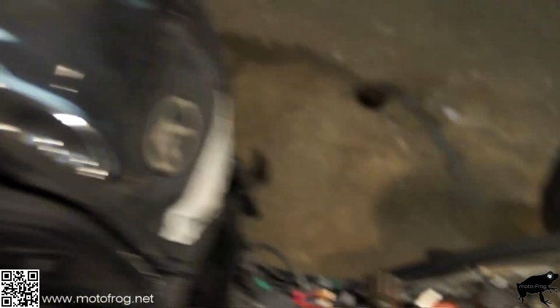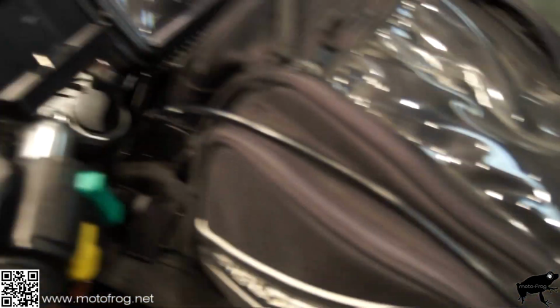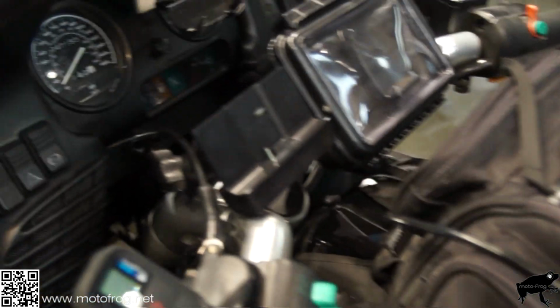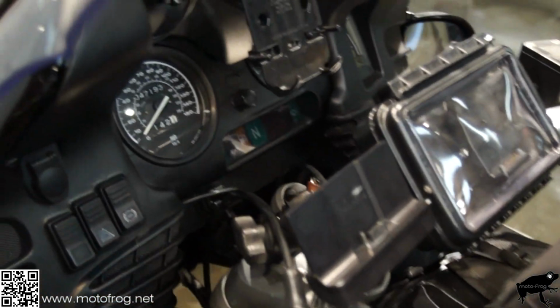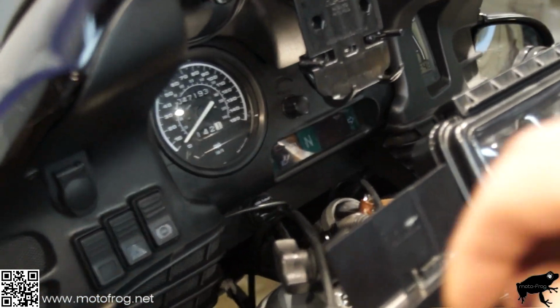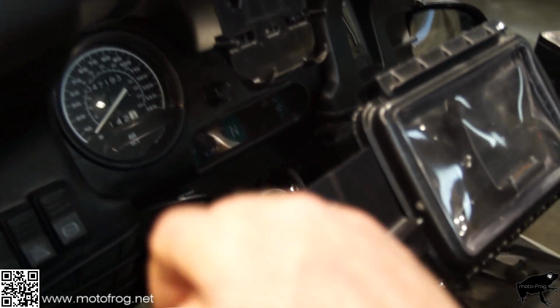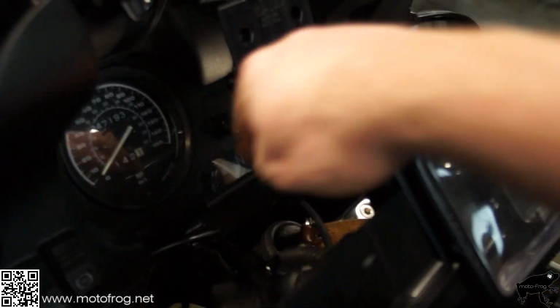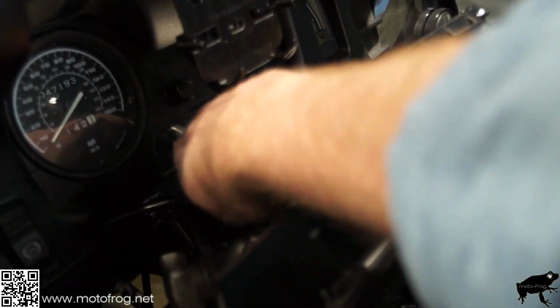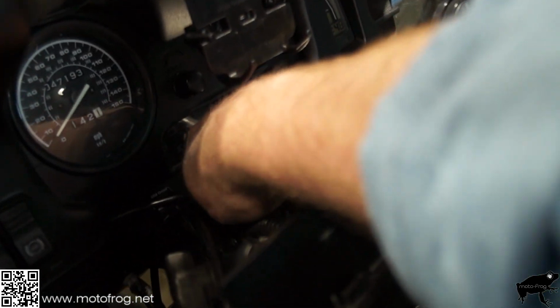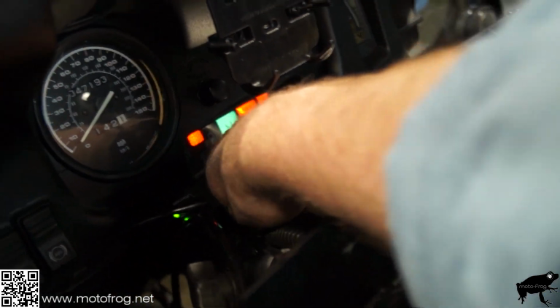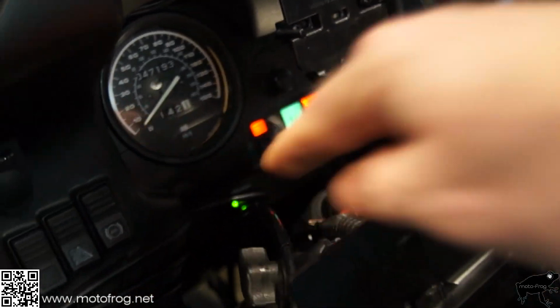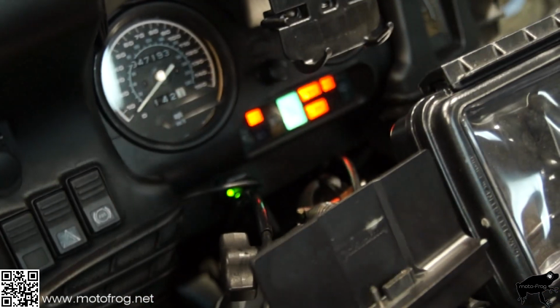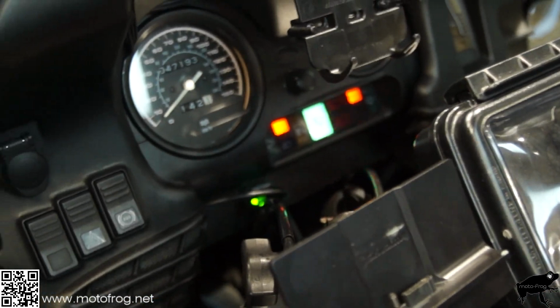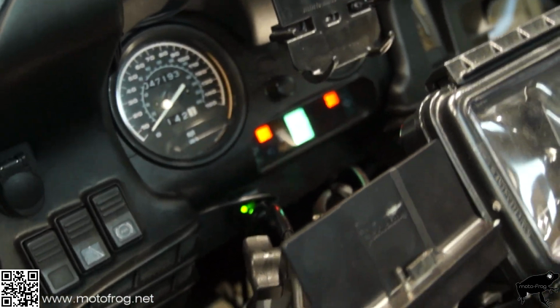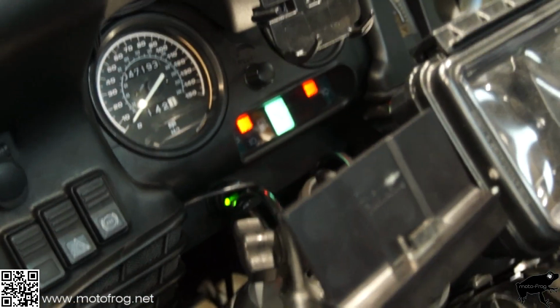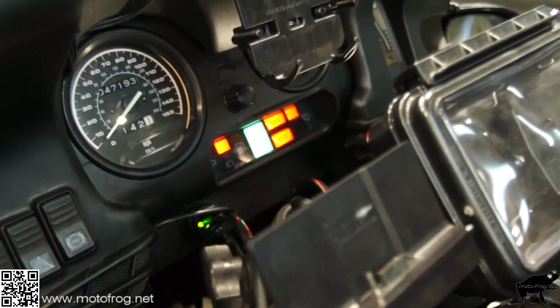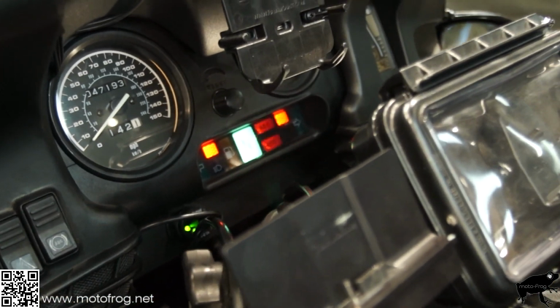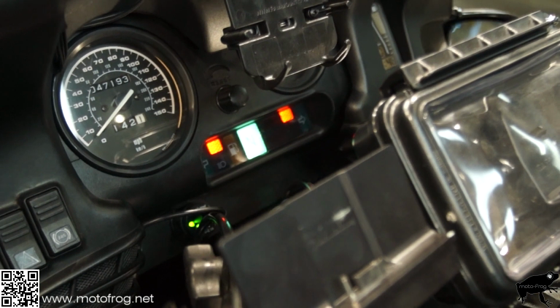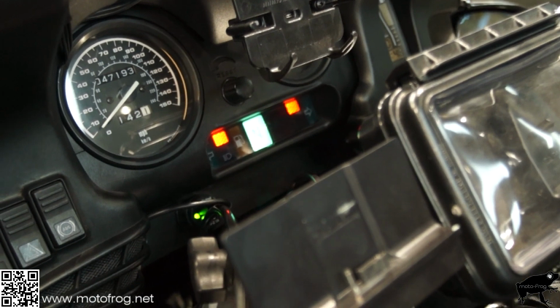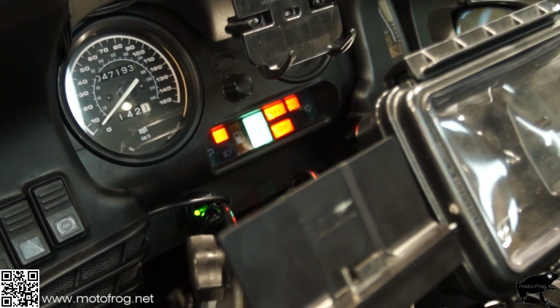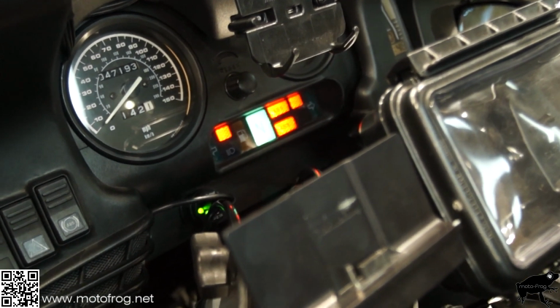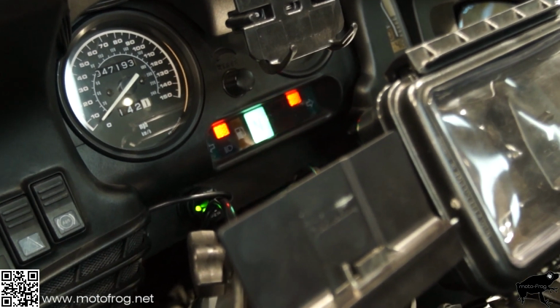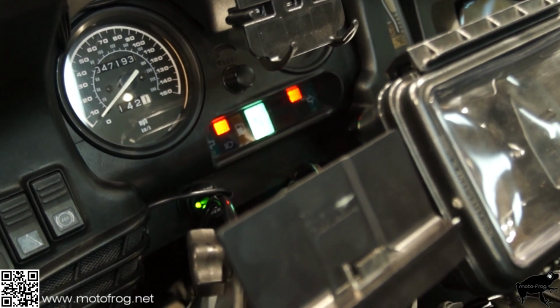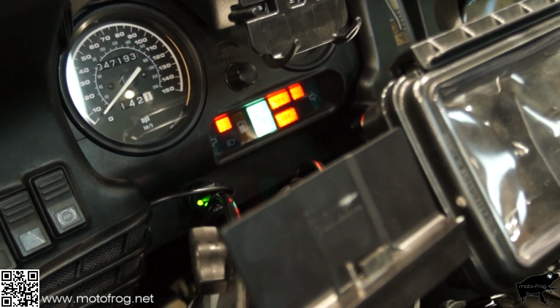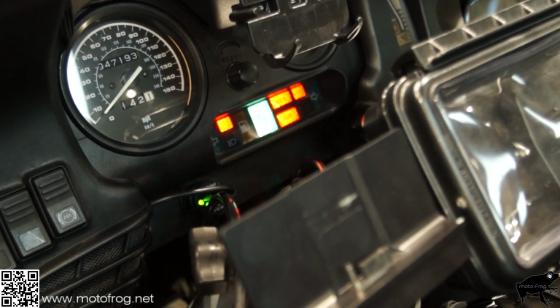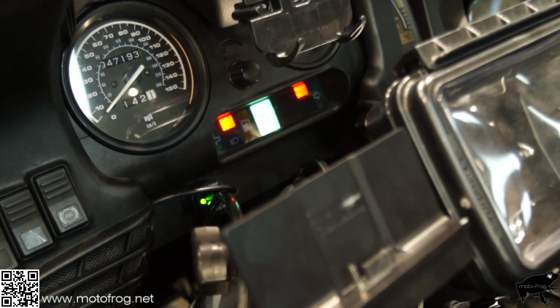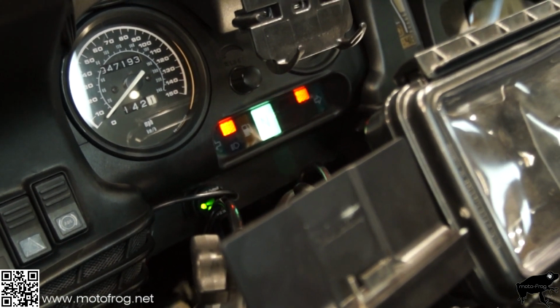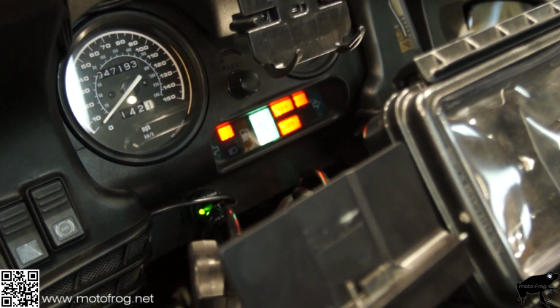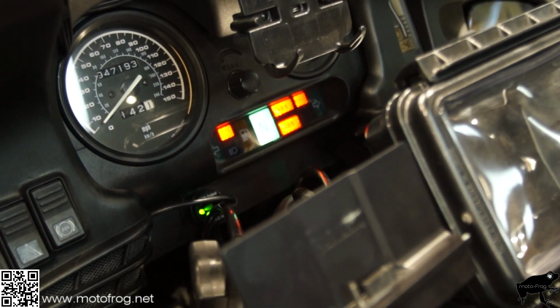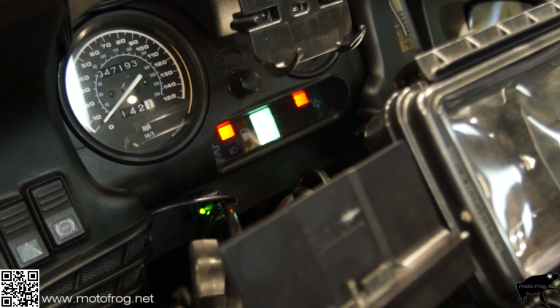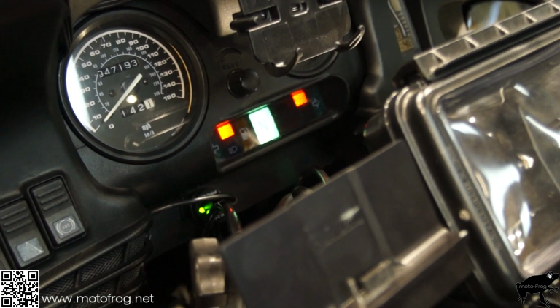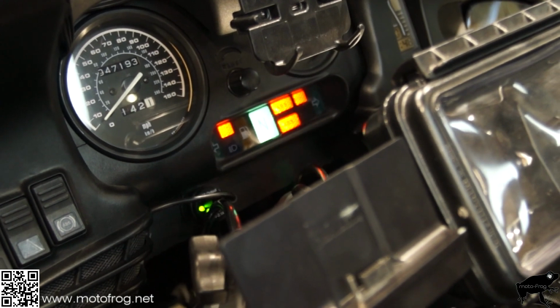Now turn on the bike. My lights are now flashing simultaneously. If there was a fault, they'd be flashing alternately.